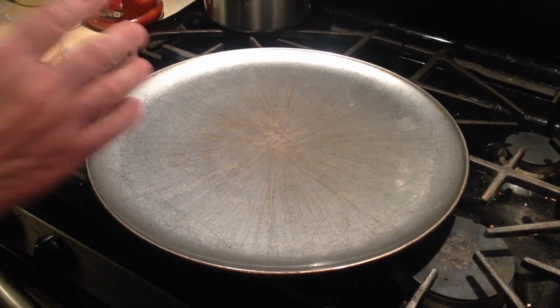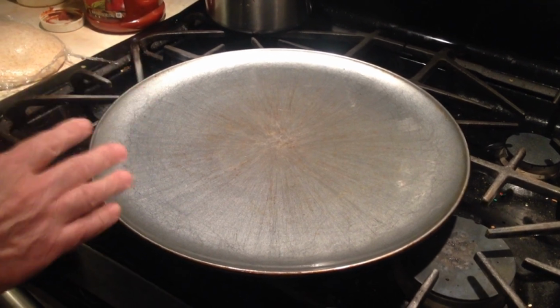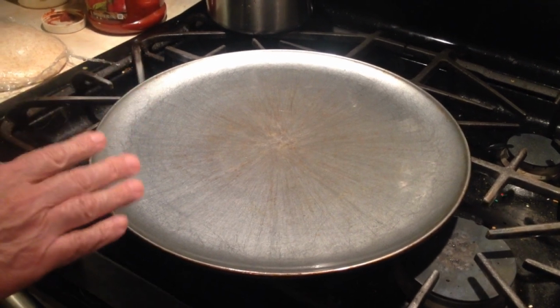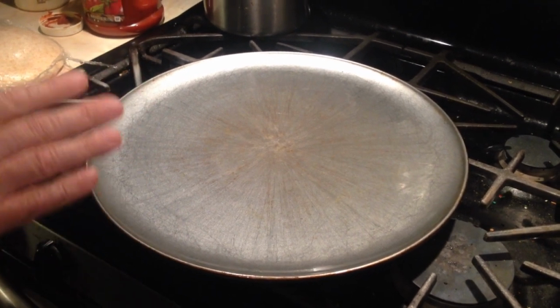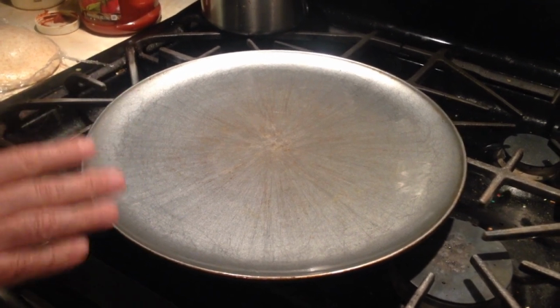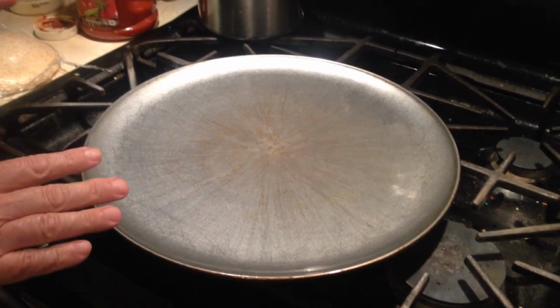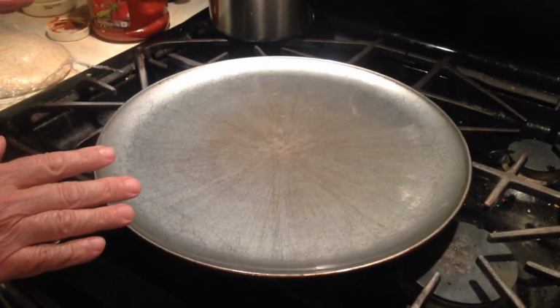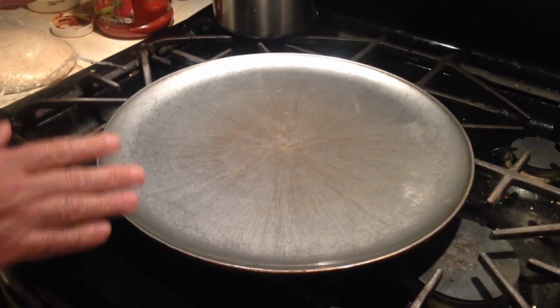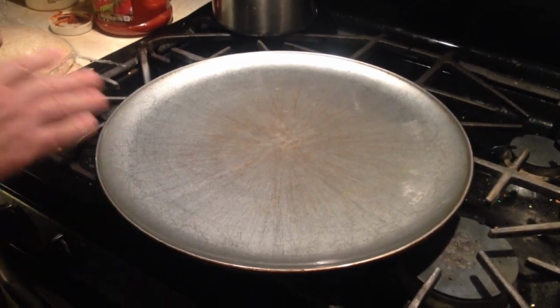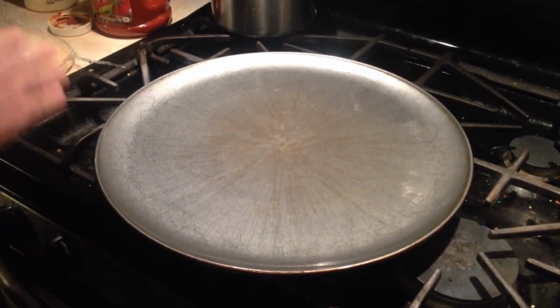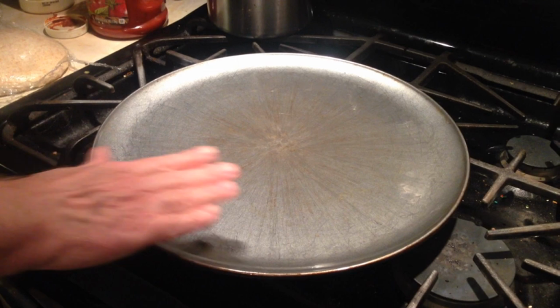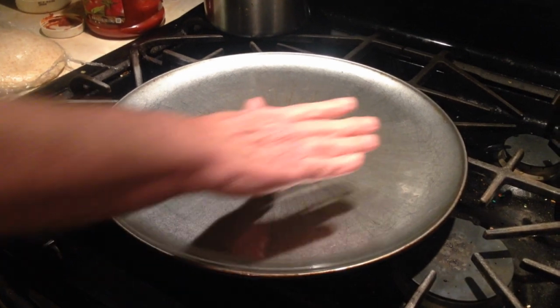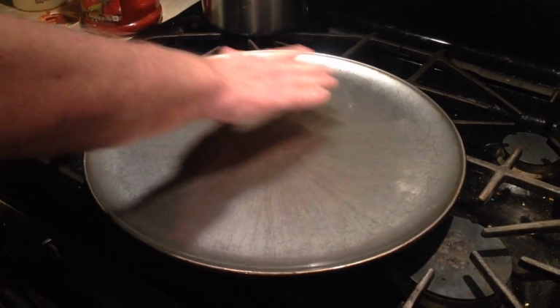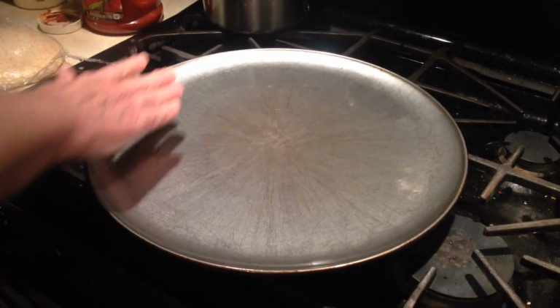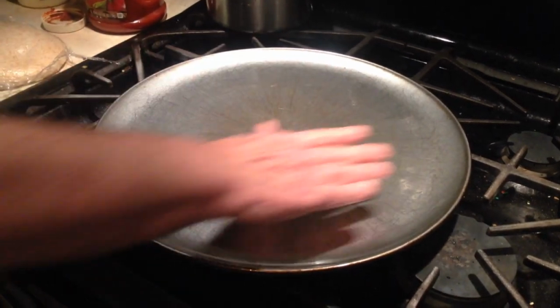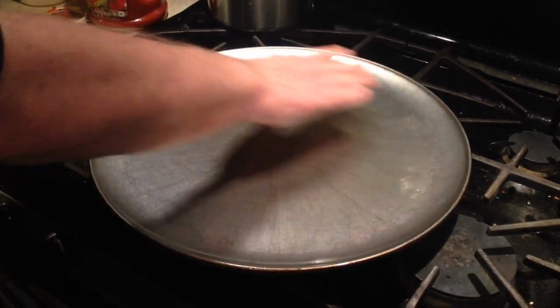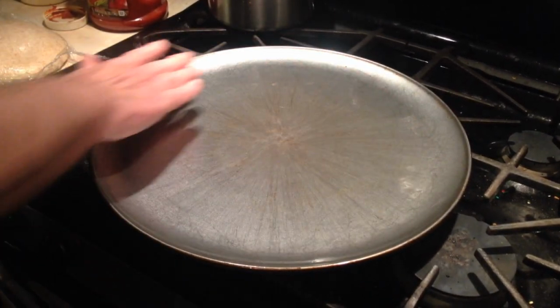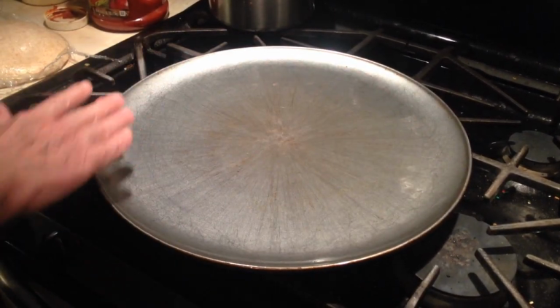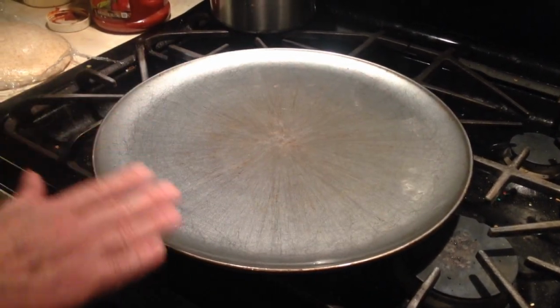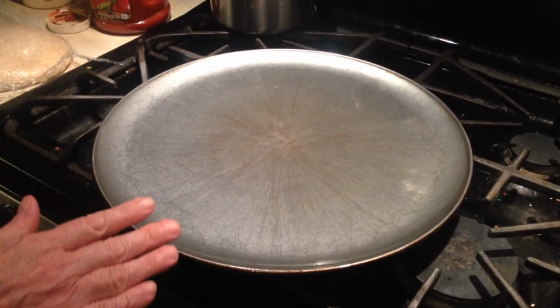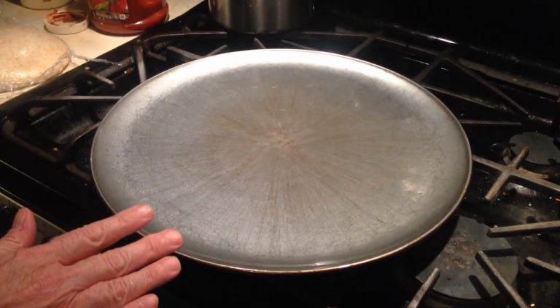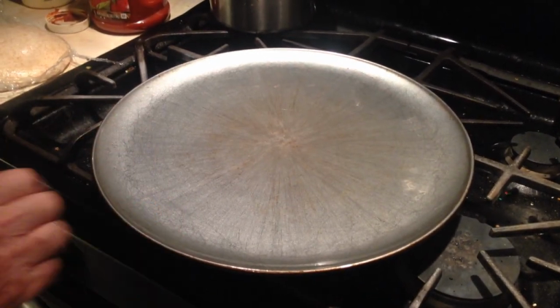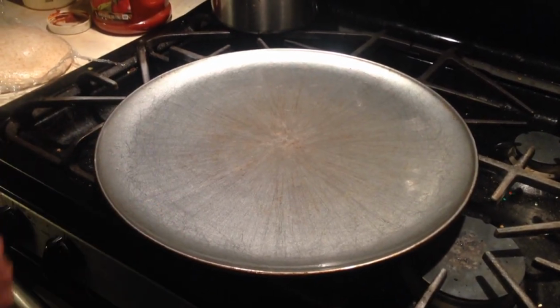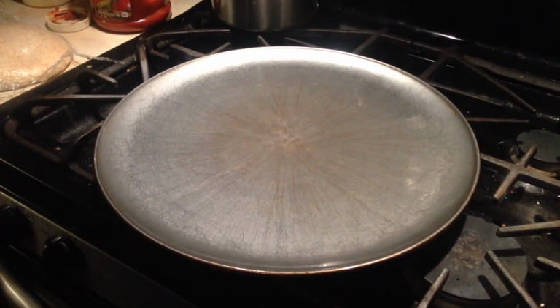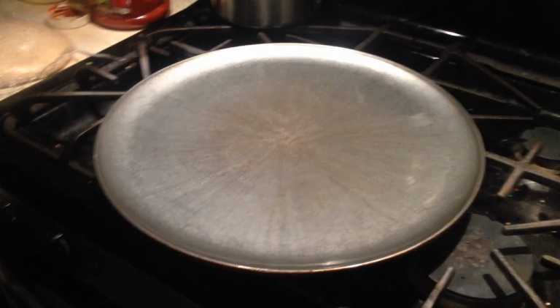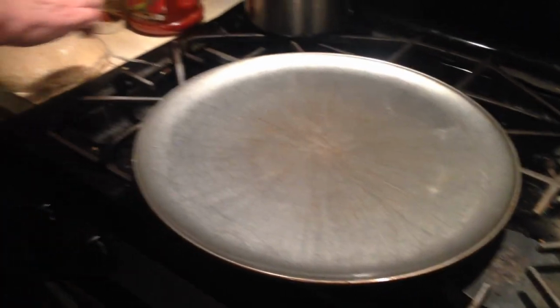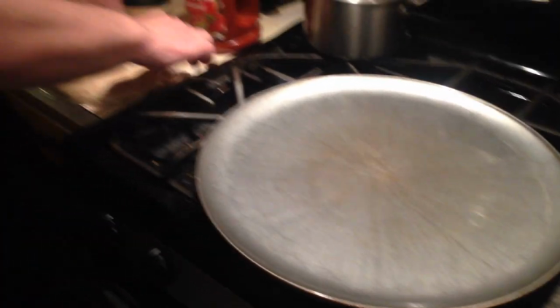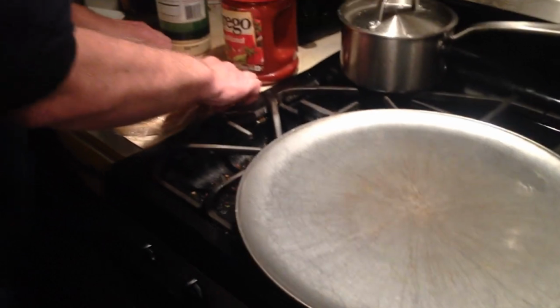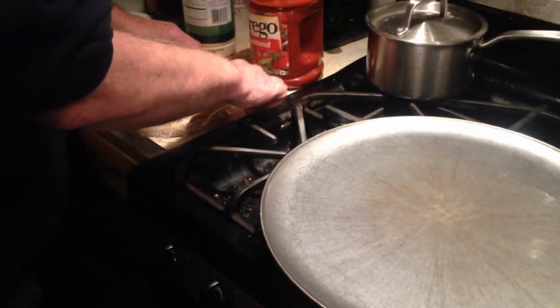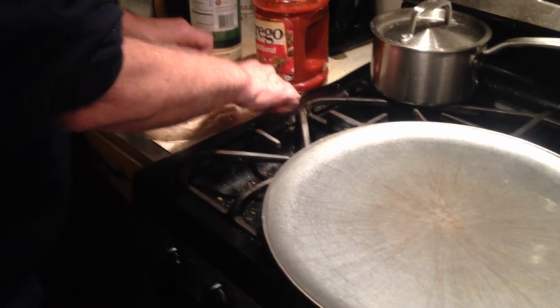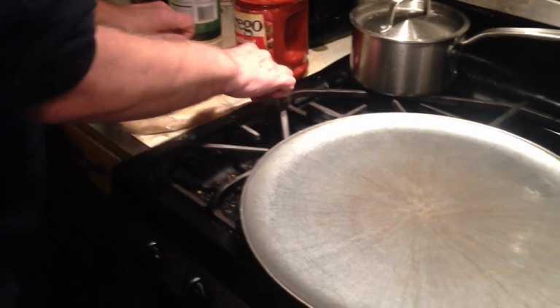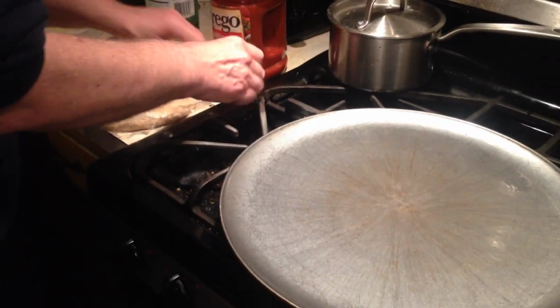The first thing I do with my pan is I put olive oil on it, spread it out, and I have the dough.